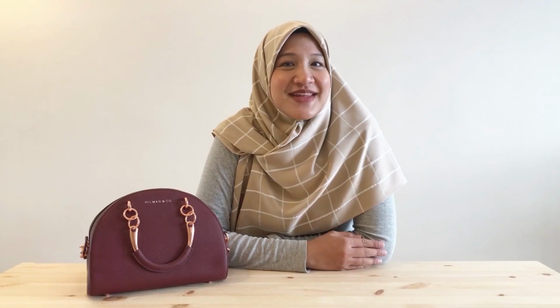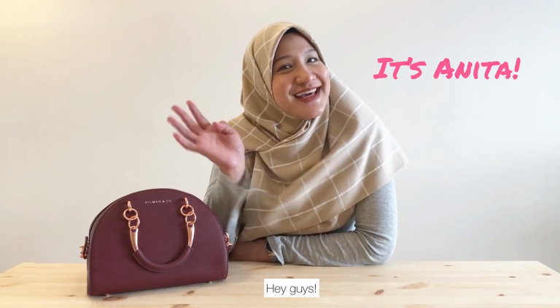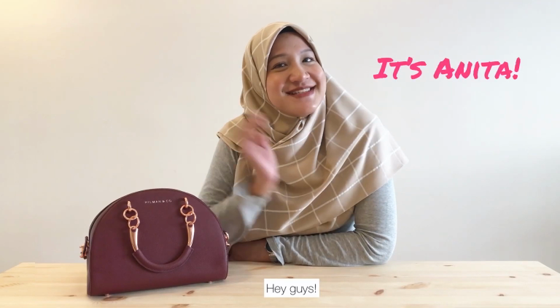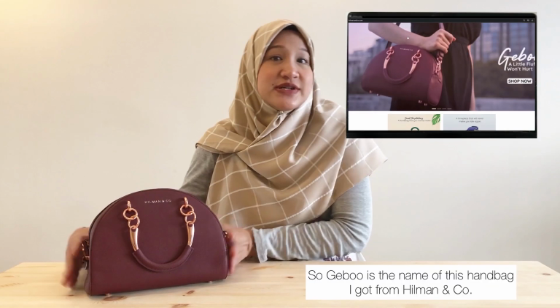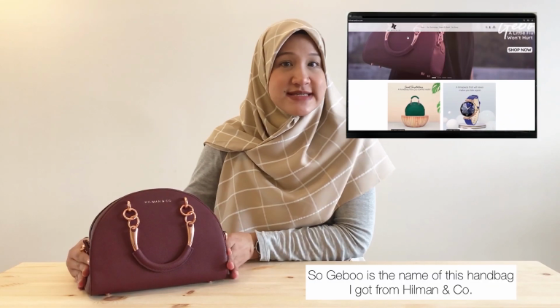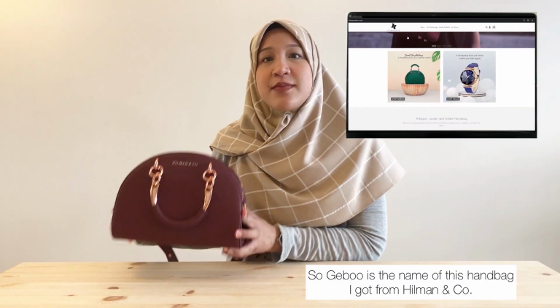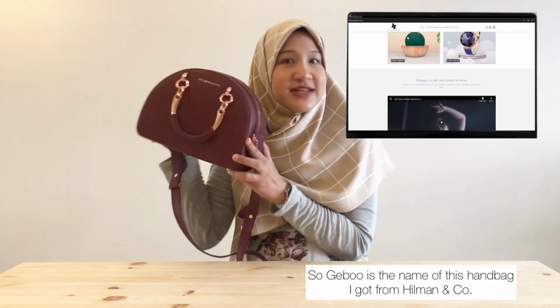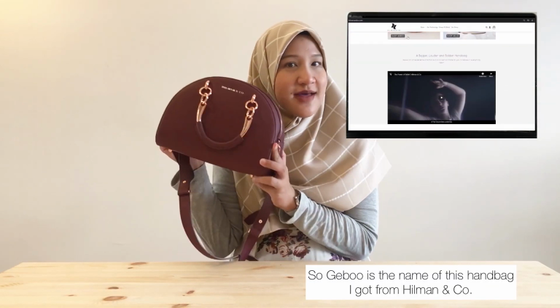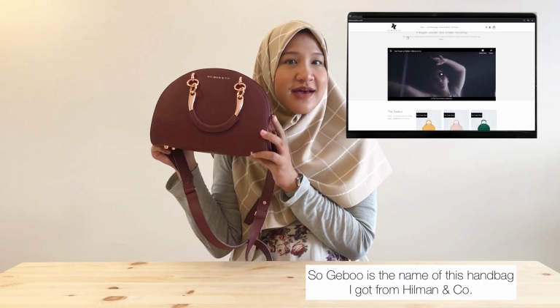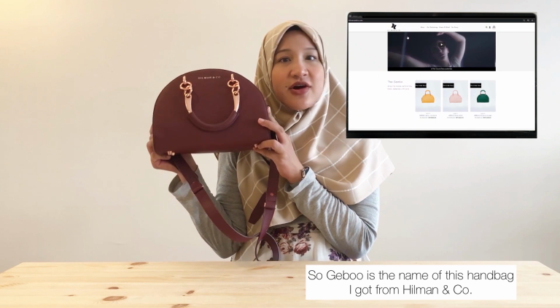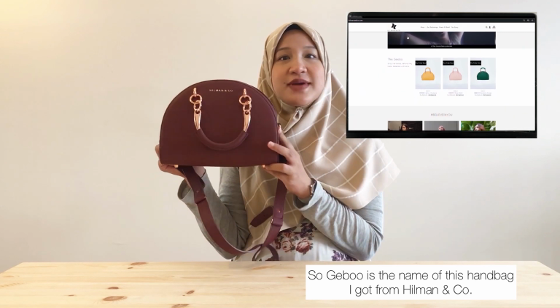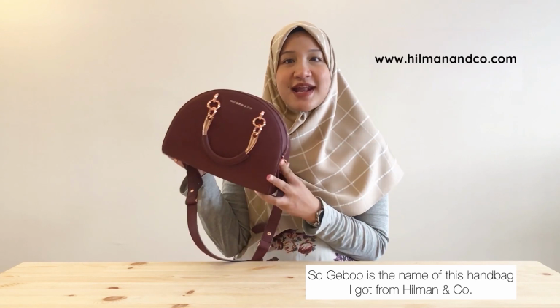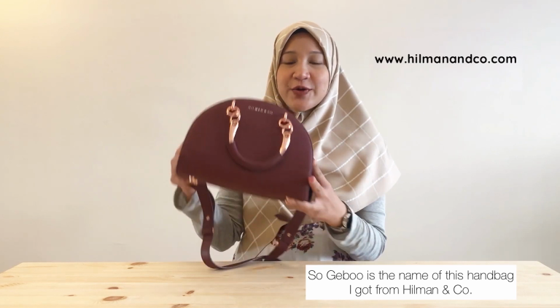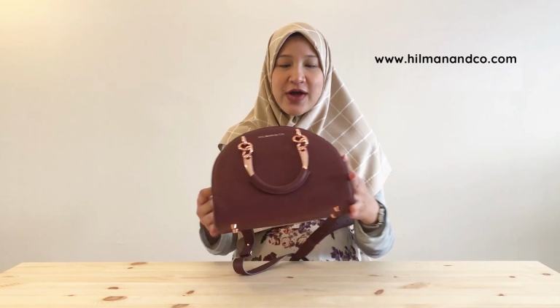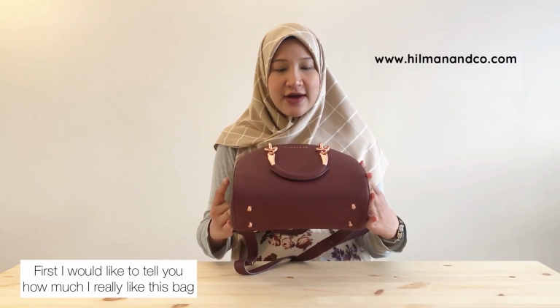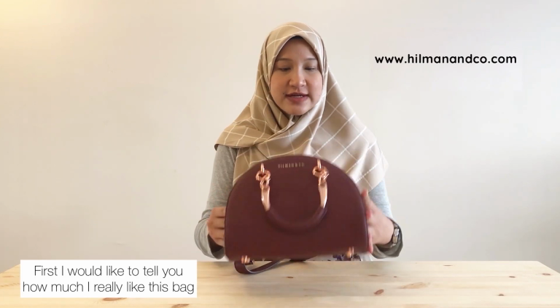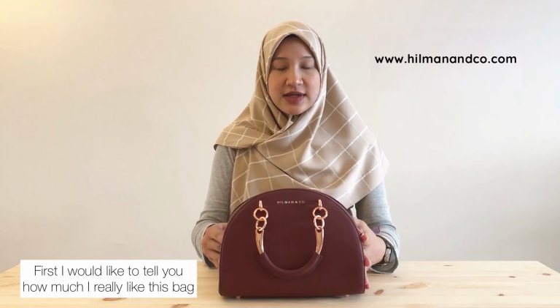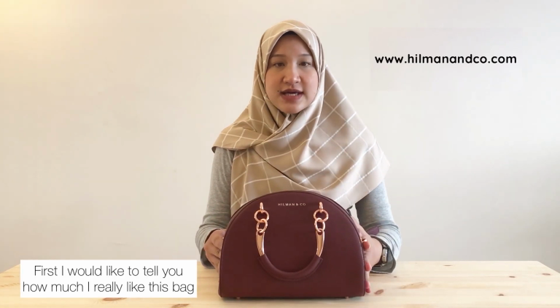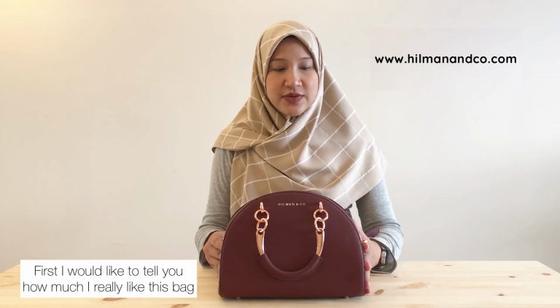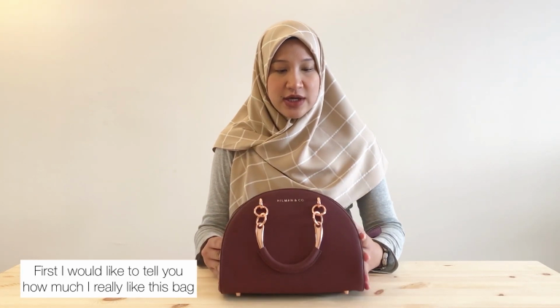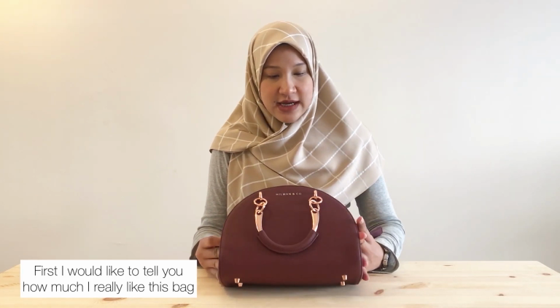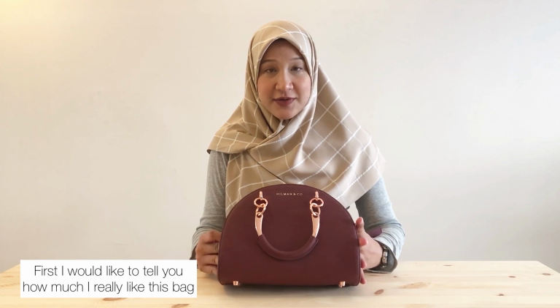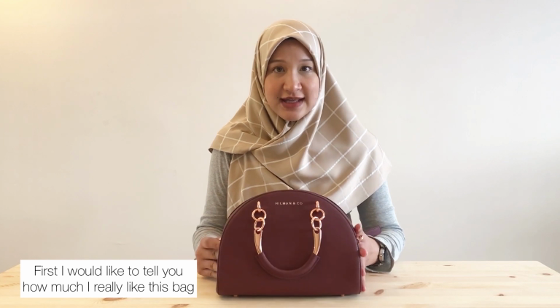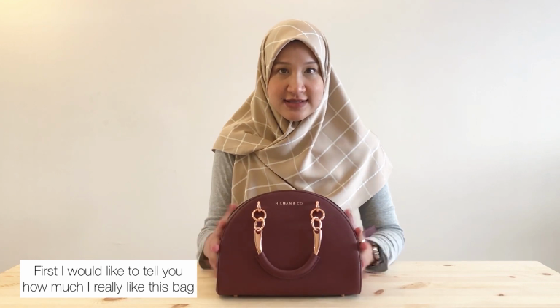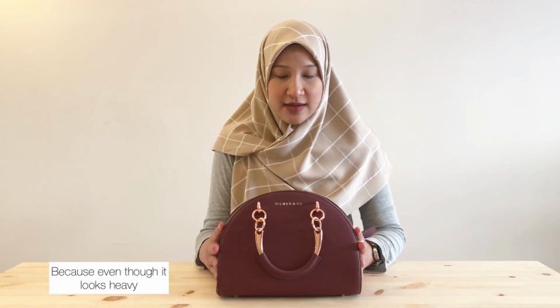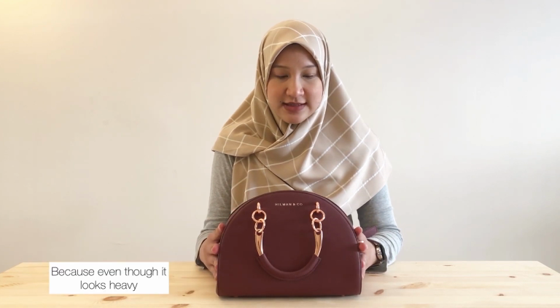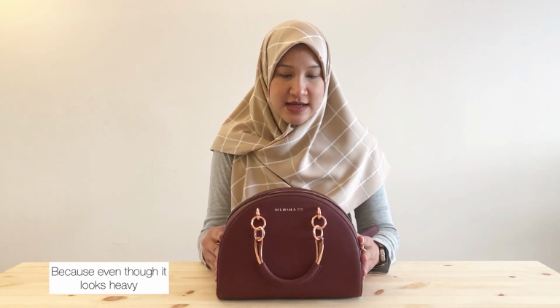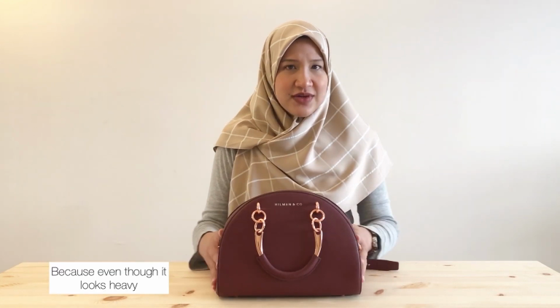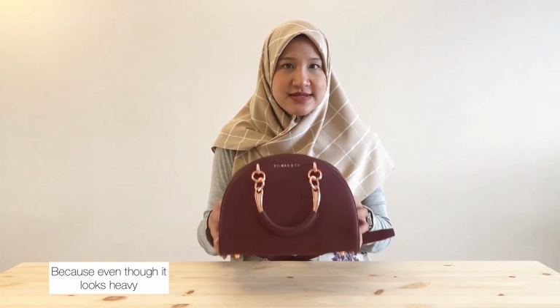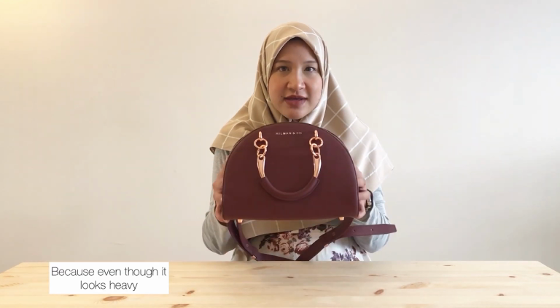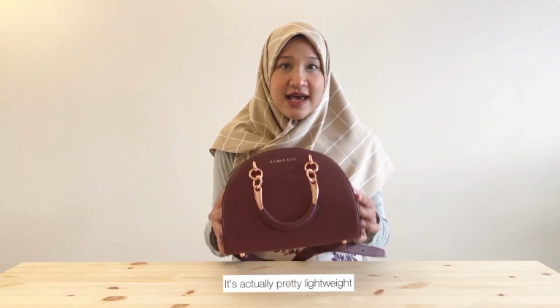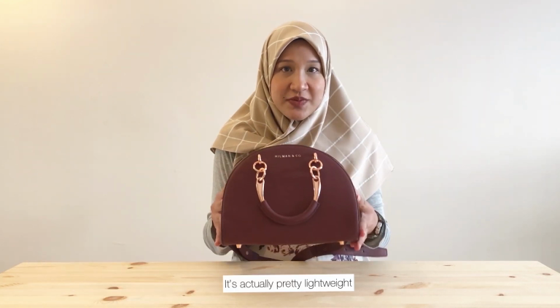"Good Boy" is the name of this handbag I got from Helman & Cool. First, I would like to tell you how much I really like this bag, because even though it looks heavy, it's actually pretty lightweight.